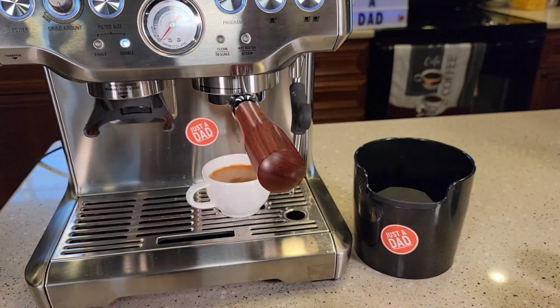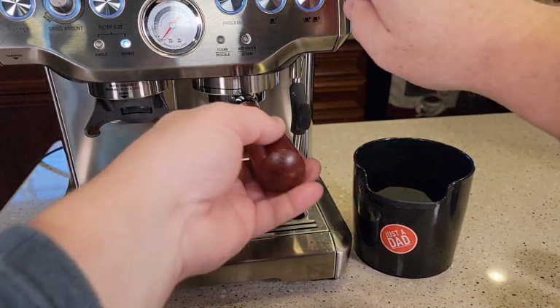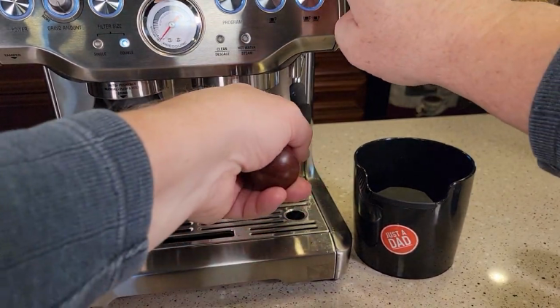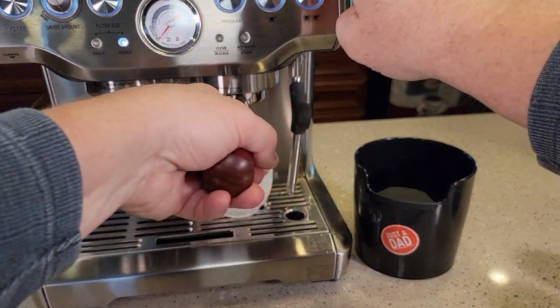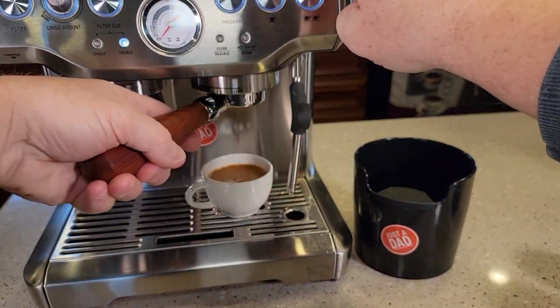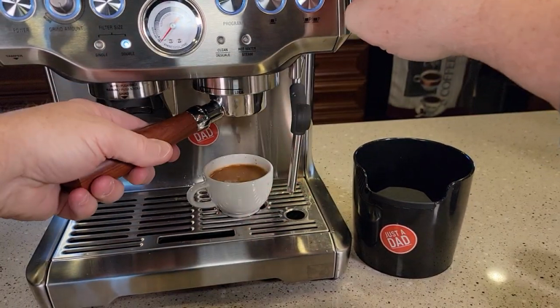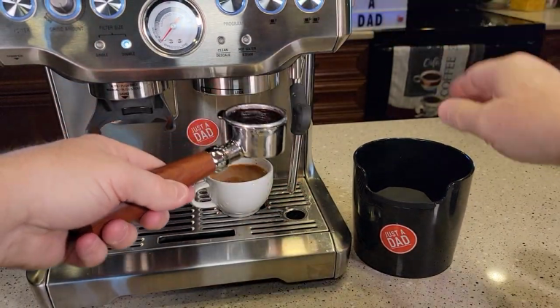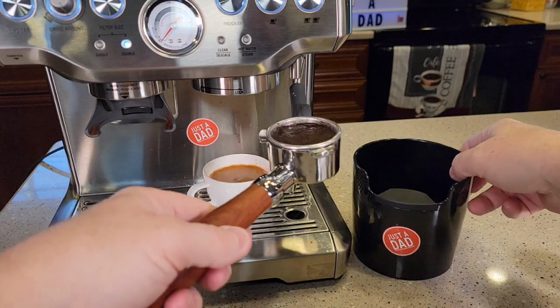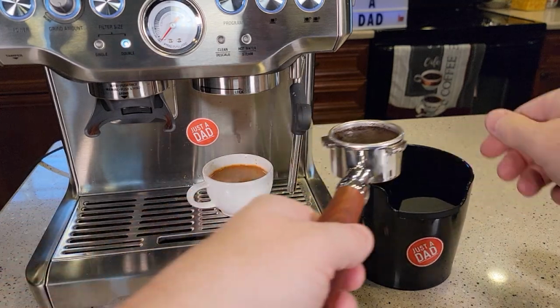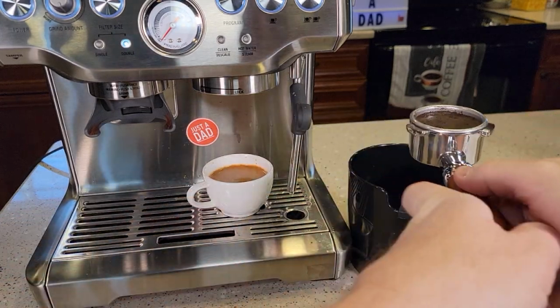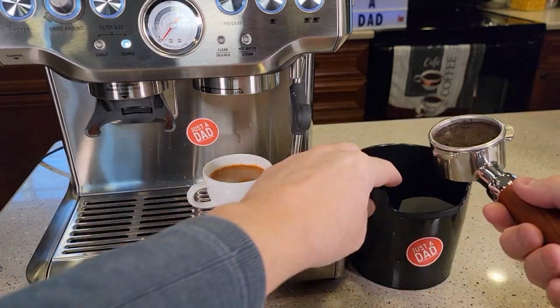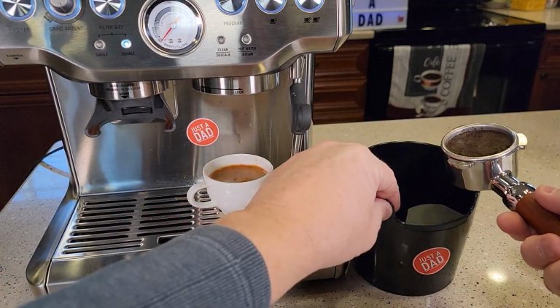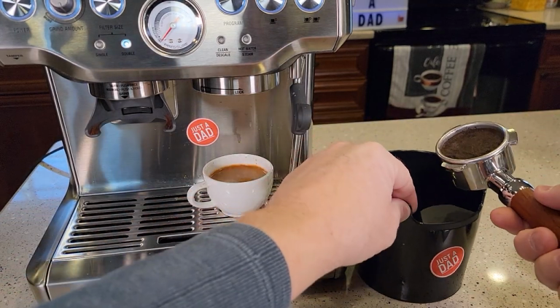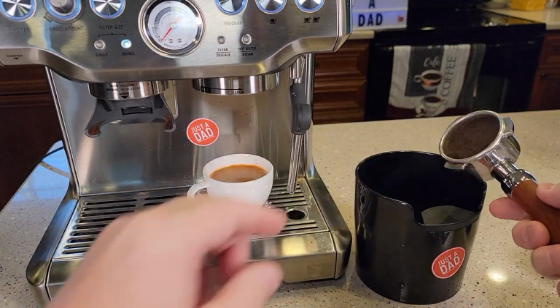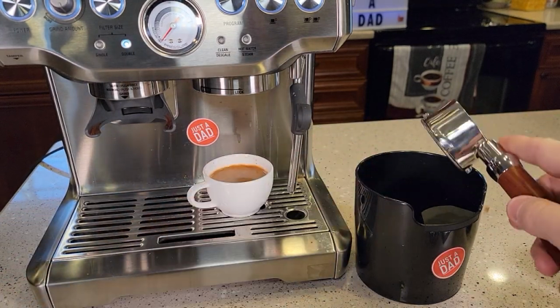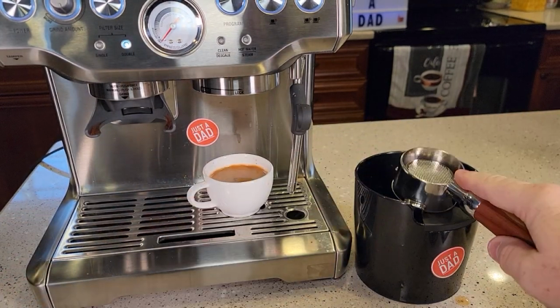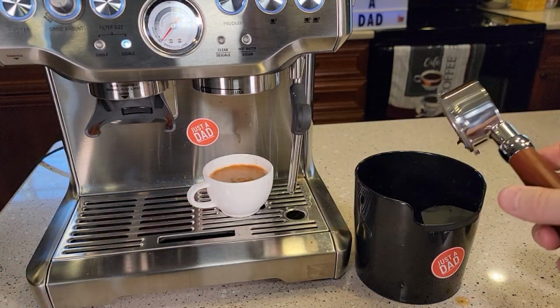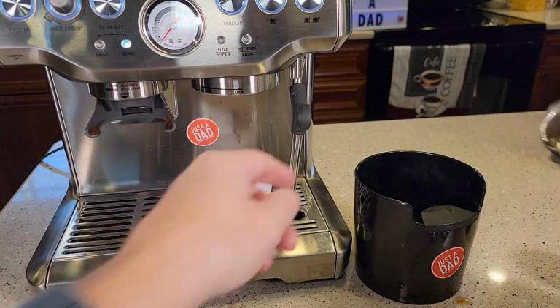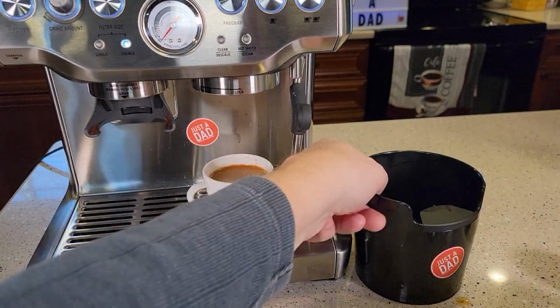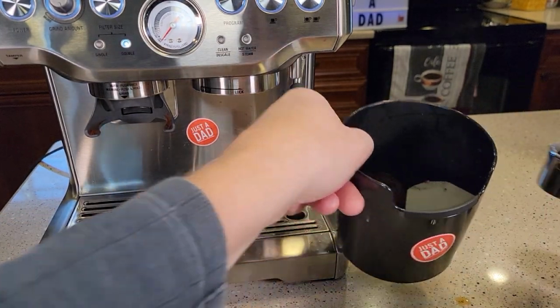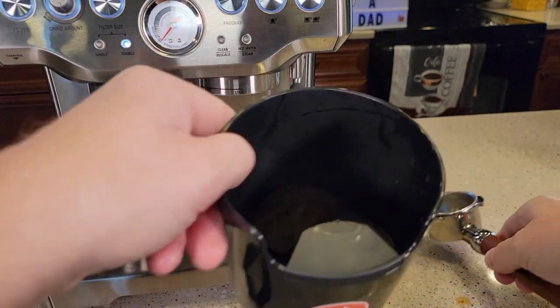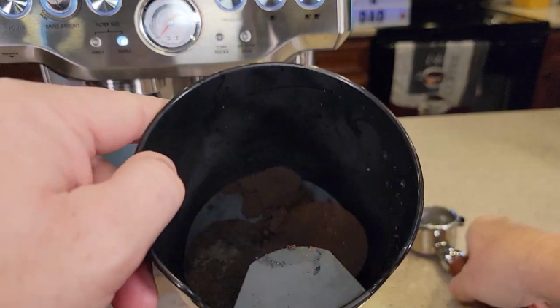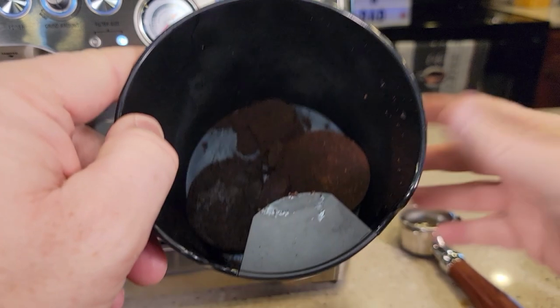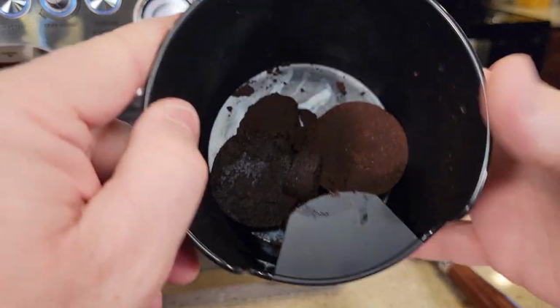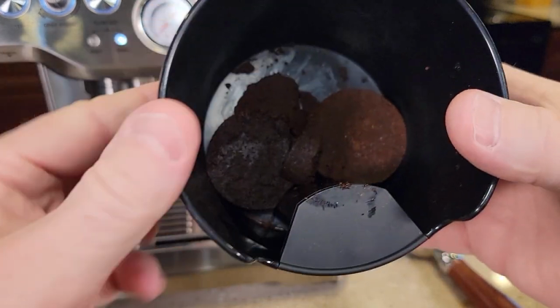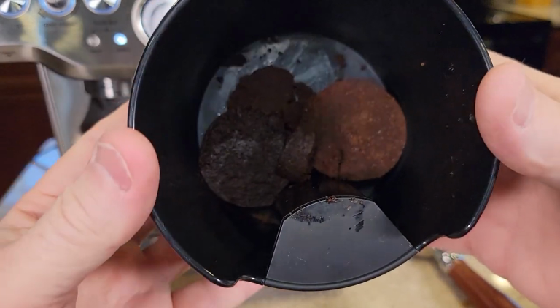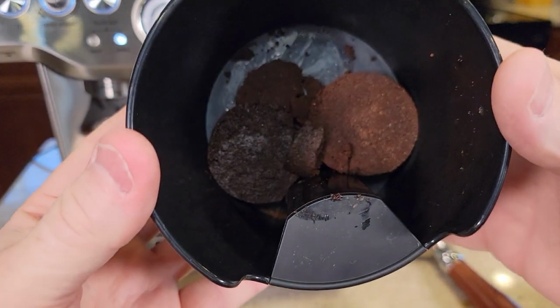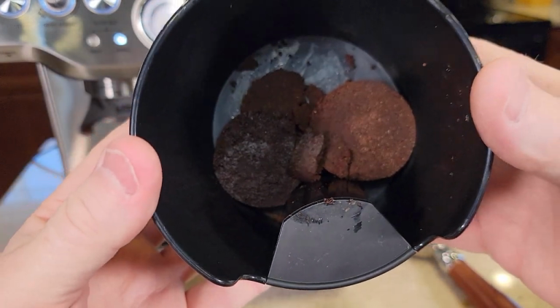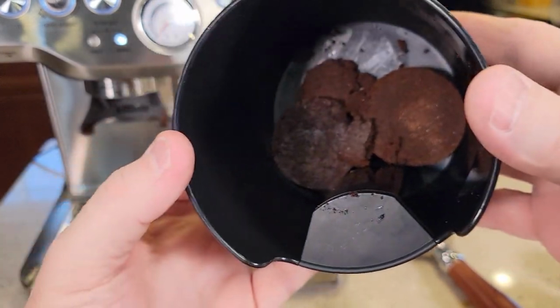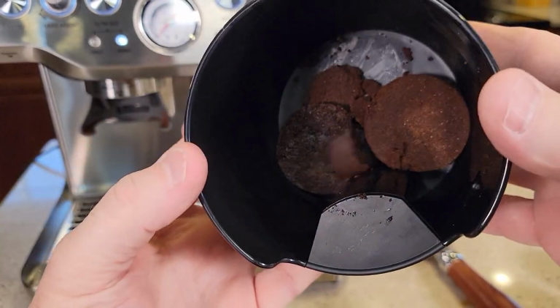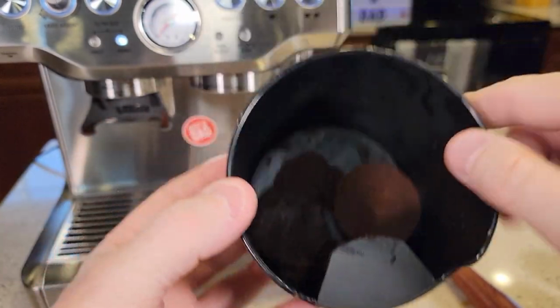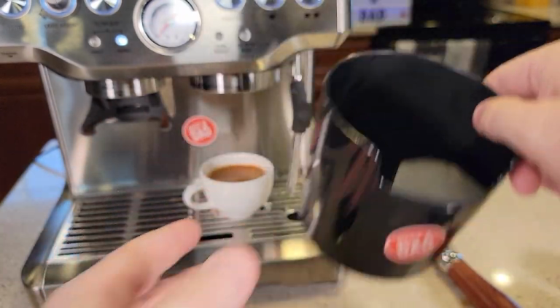So when you're done with your shot, you just take it over to the knock box. One knock and there's your puck. Very nice and simple to use.